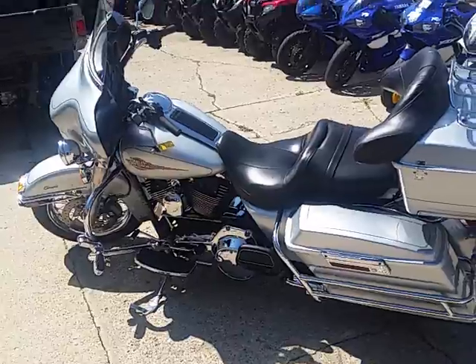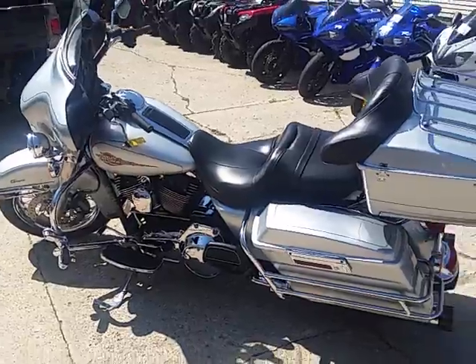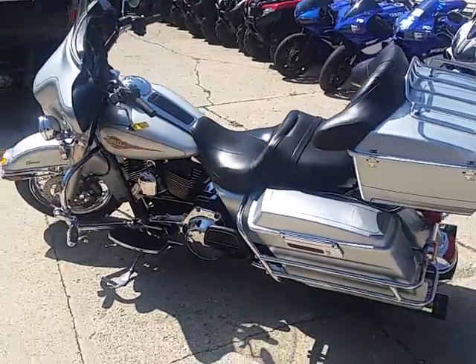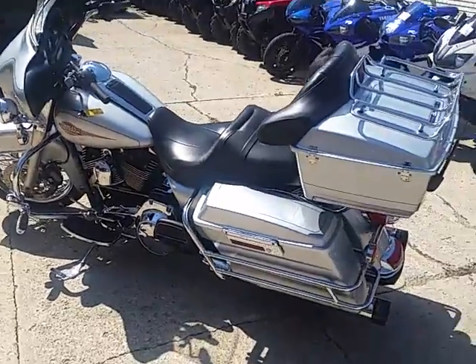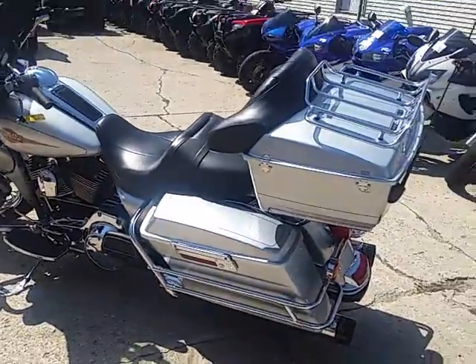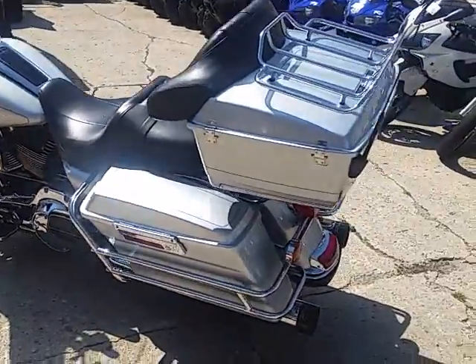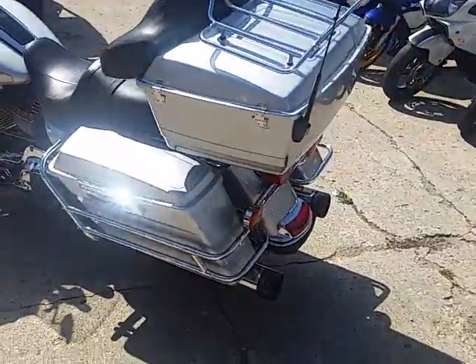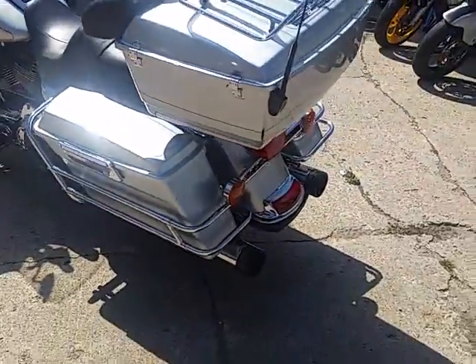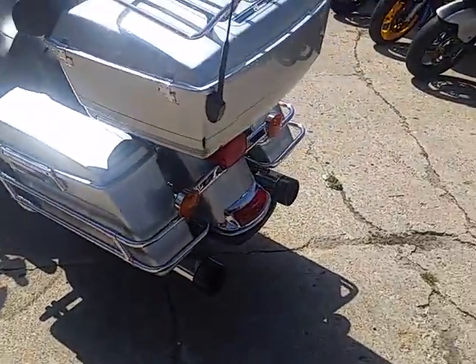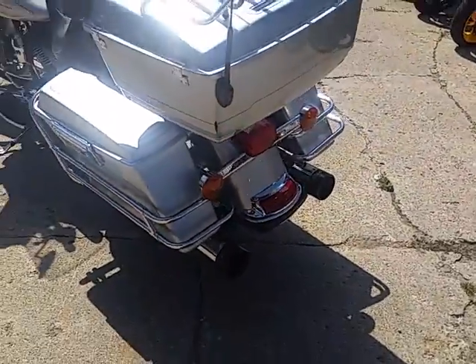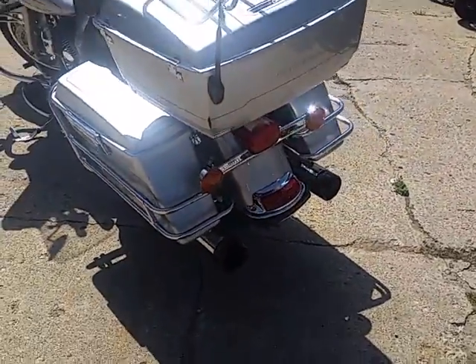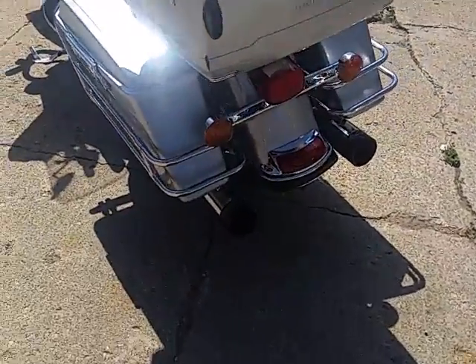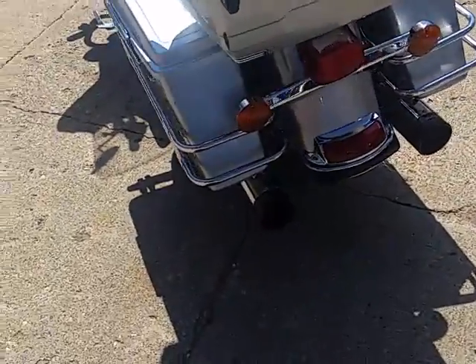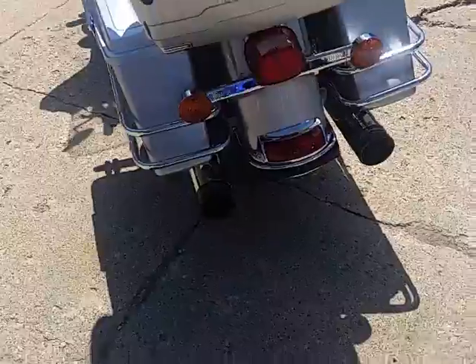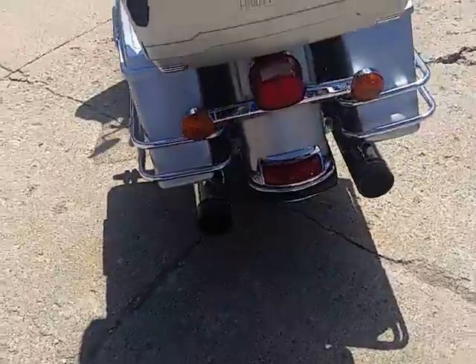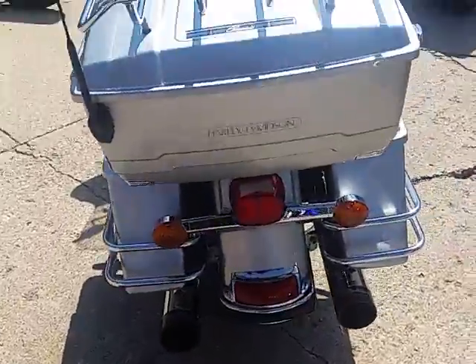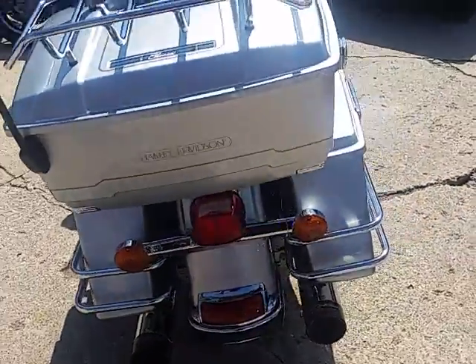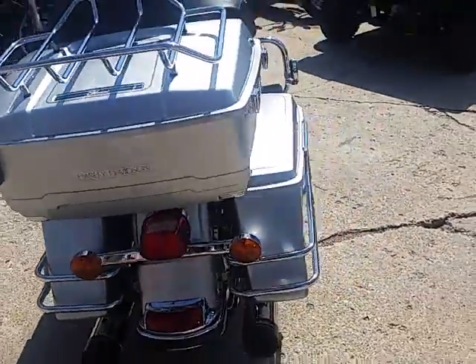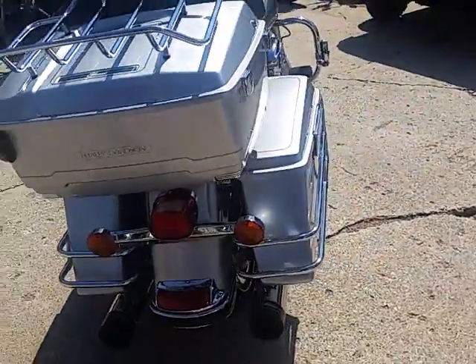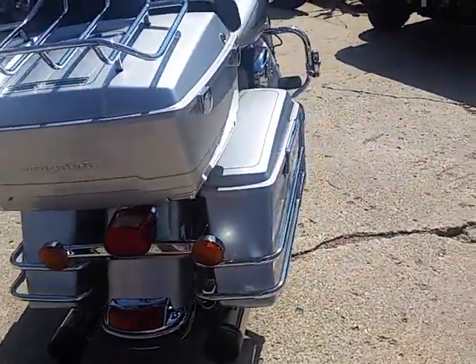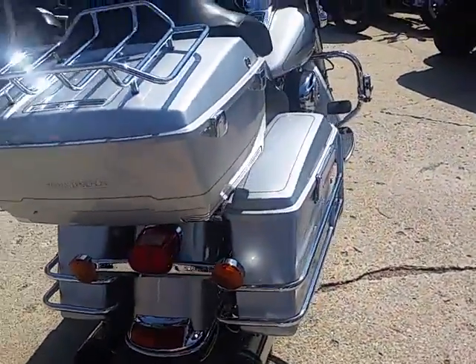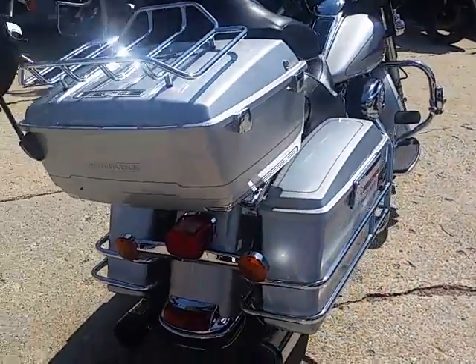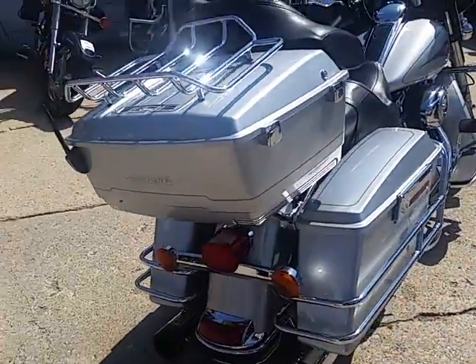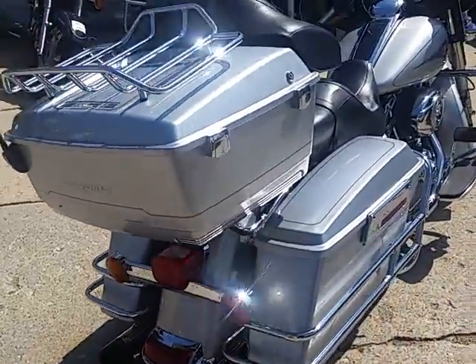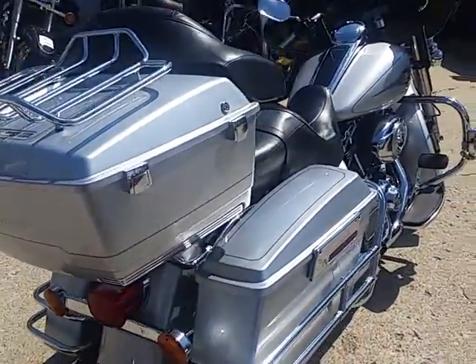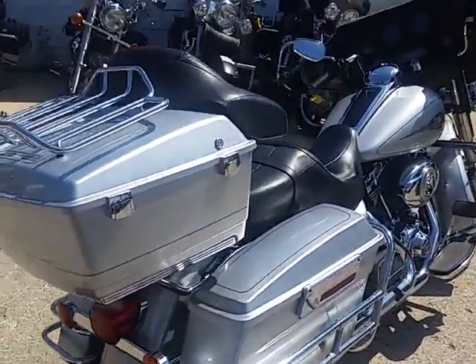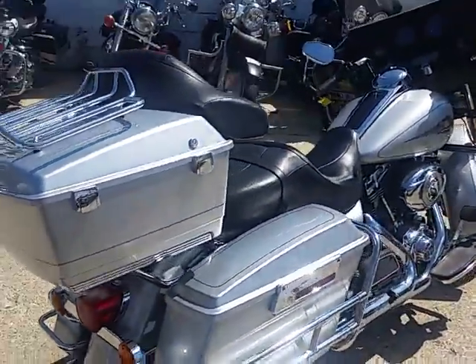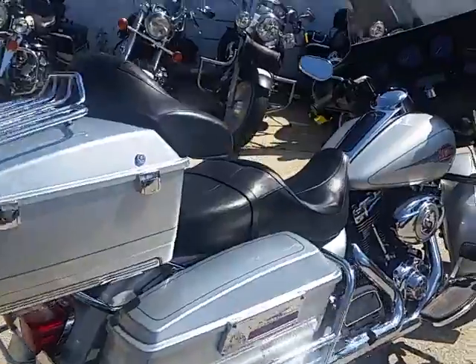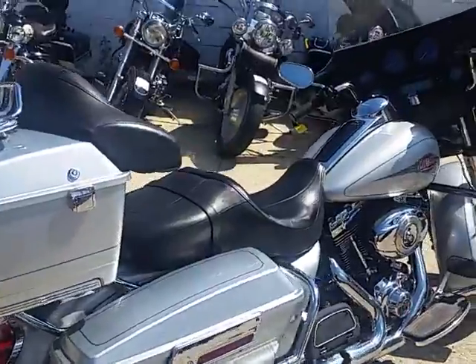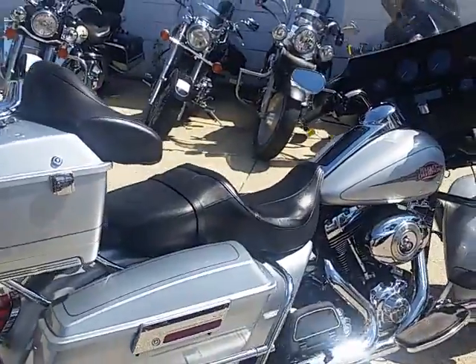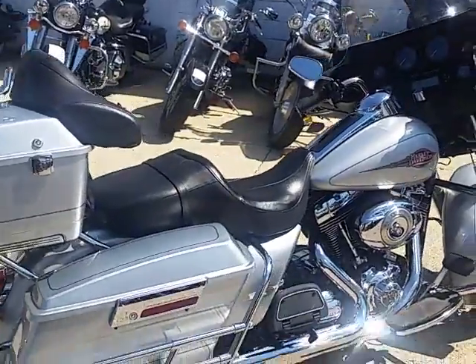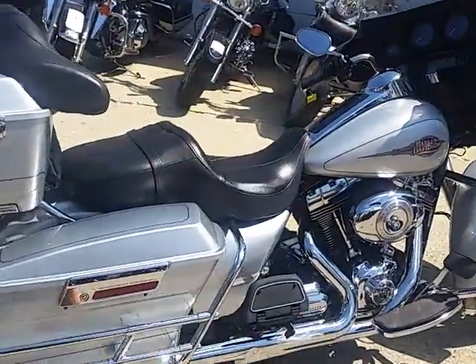It's ApprovalPowerSports.com, and I'm going to have to say I think we are the used Harley Davidson headquarters of the Midwest. We've got 200, 220 used Harleys in here right now, and we've got another semi-load getting unloaded as we do this video.